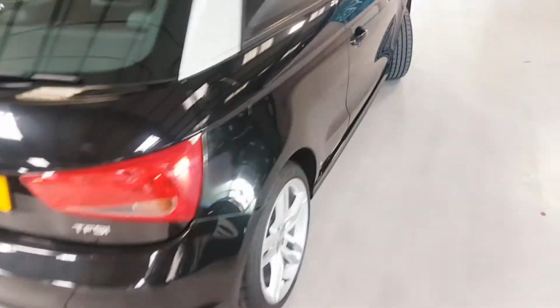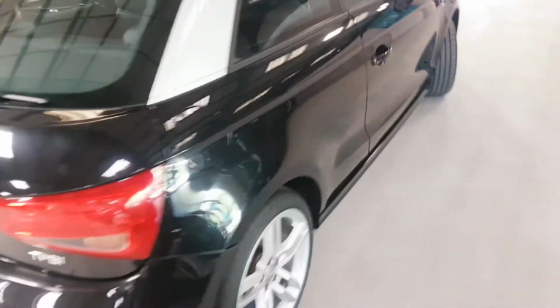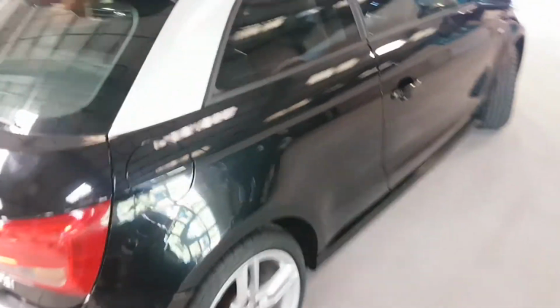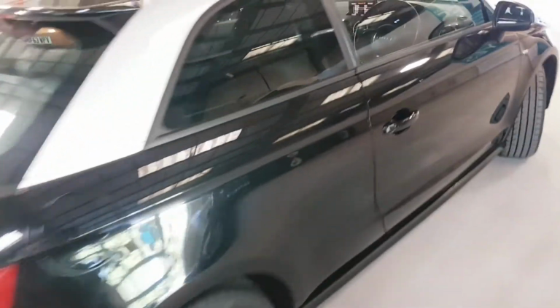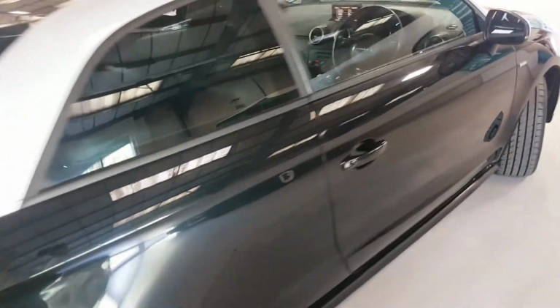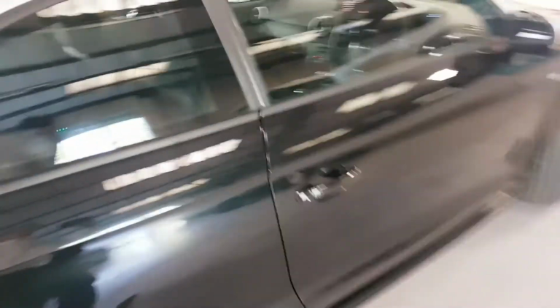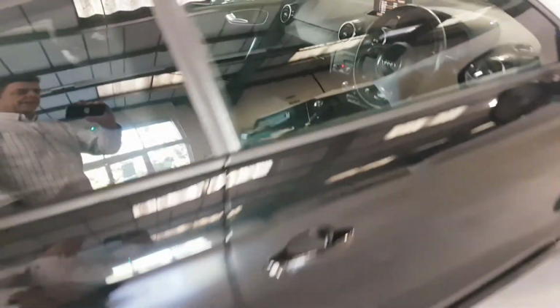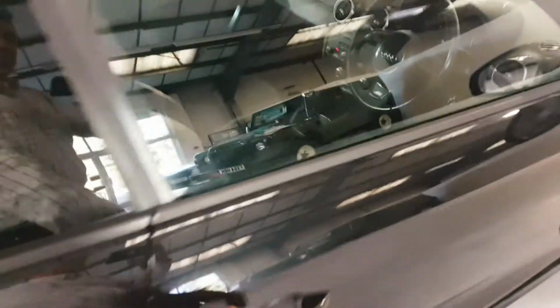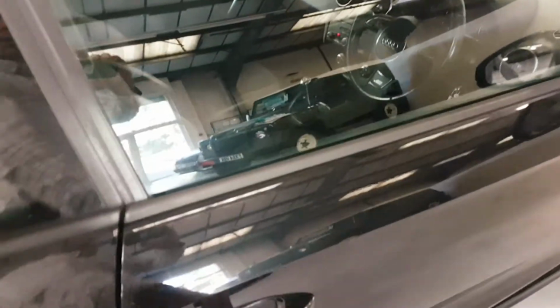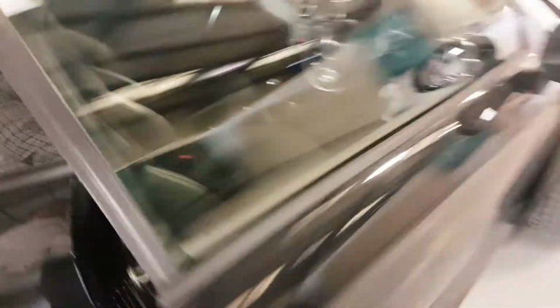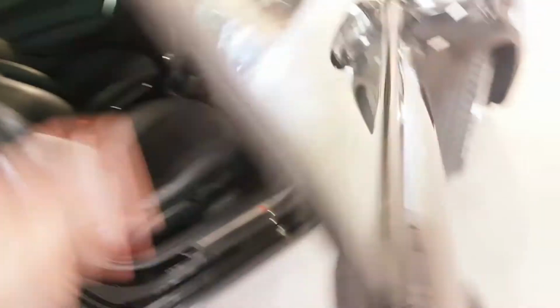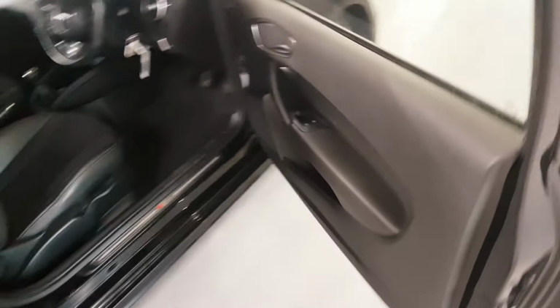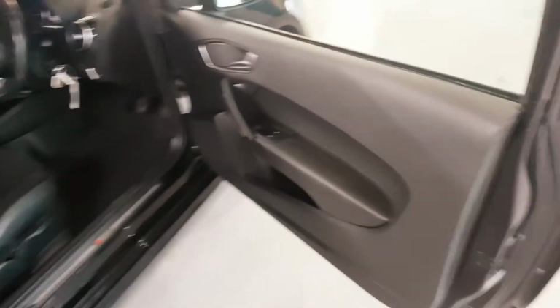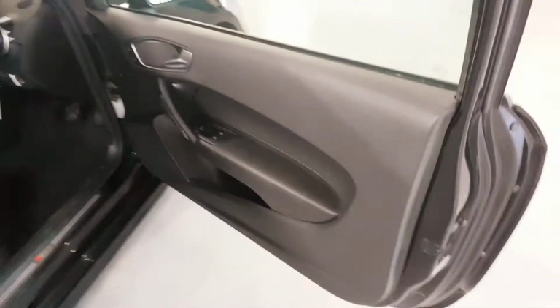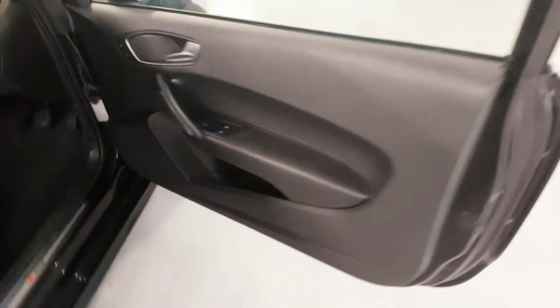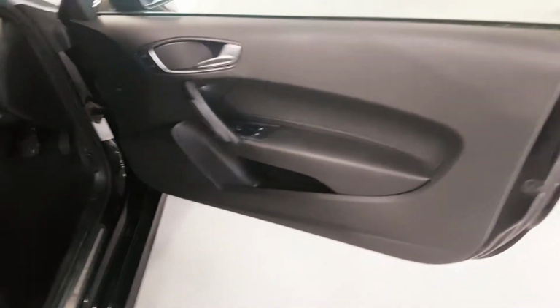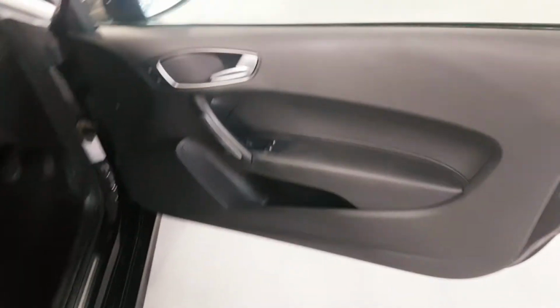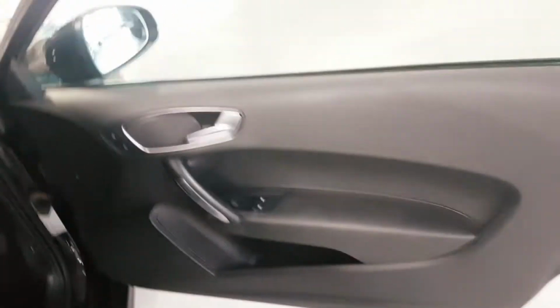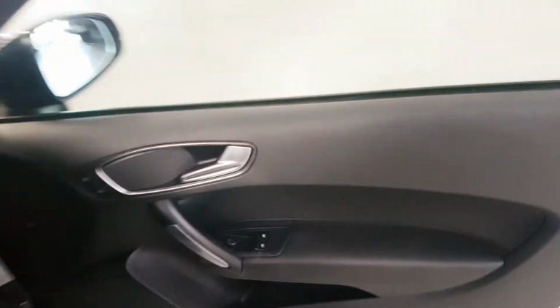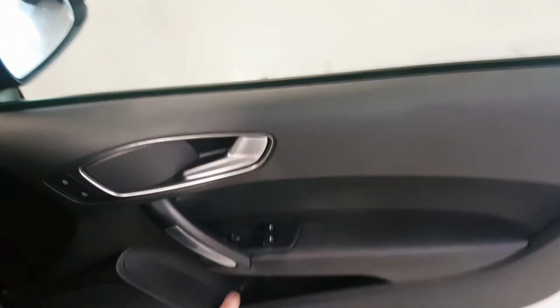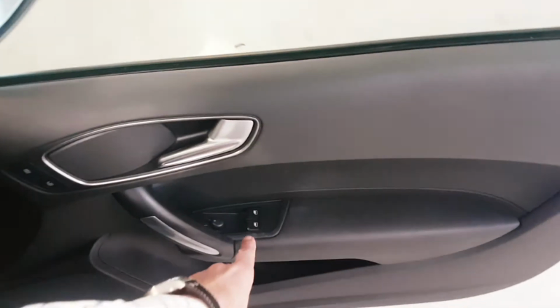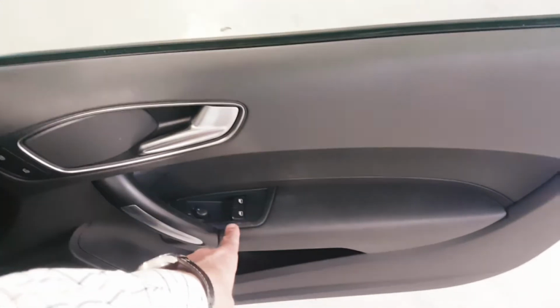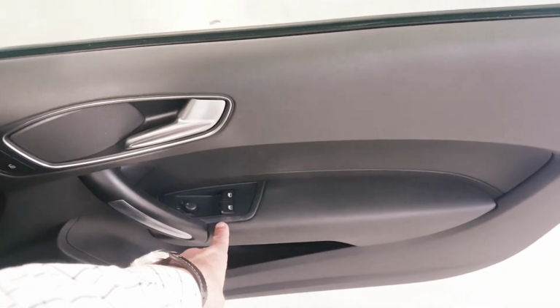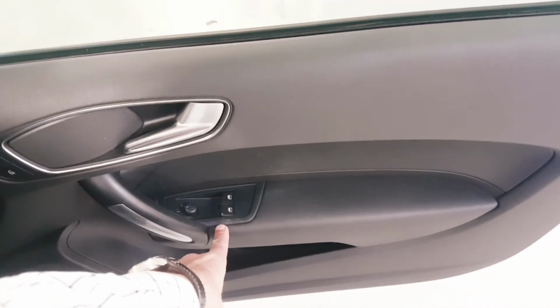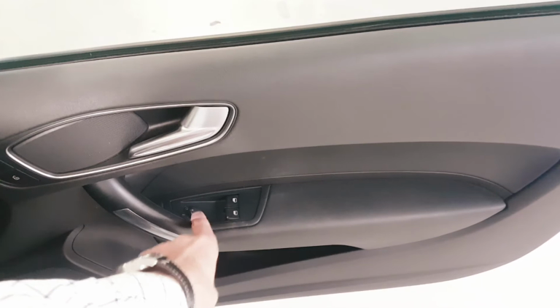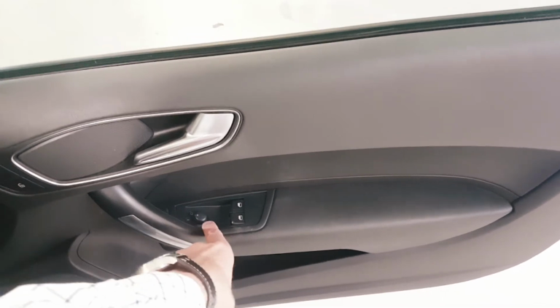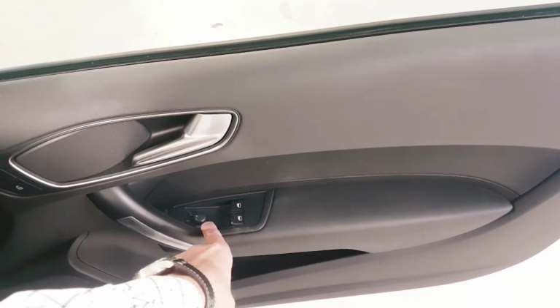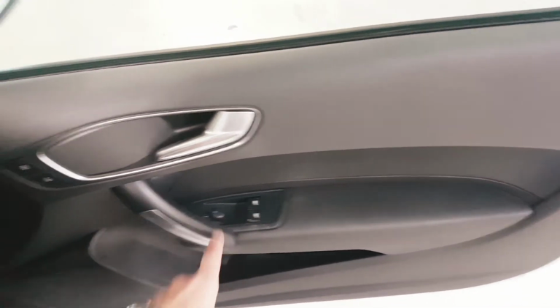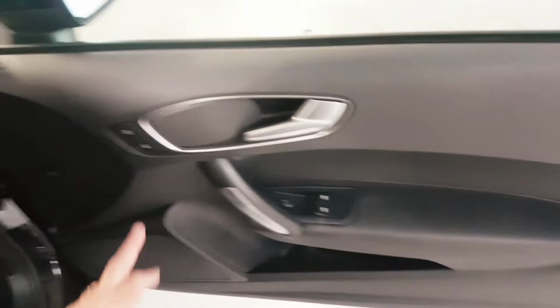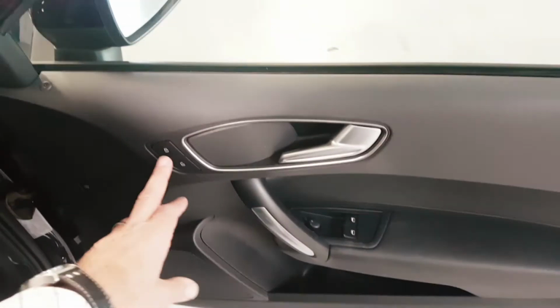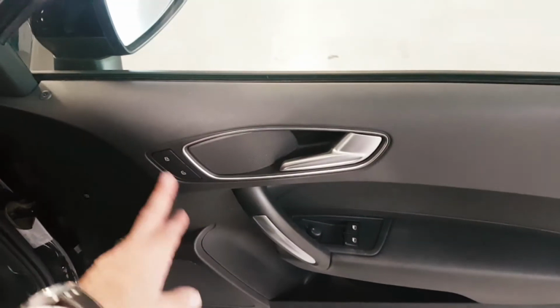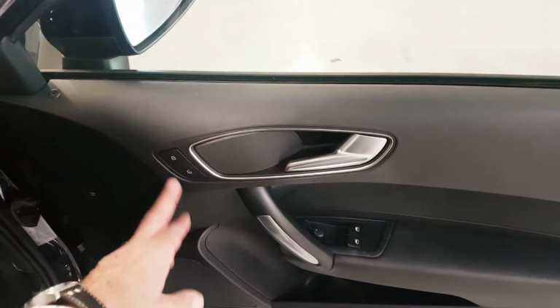Moving round, let's show you from the business end. The door card is fairly standard now — electric windows here, electric mirrors here, and then your central locking on there.